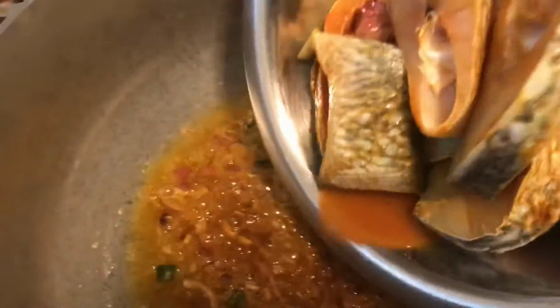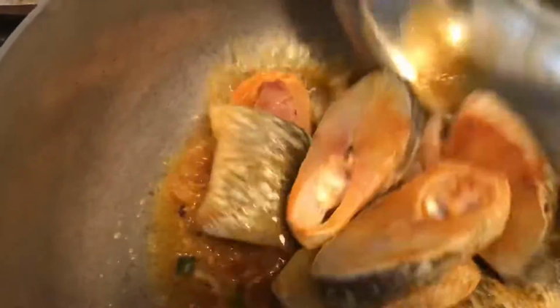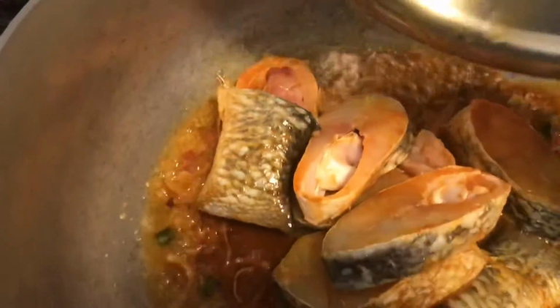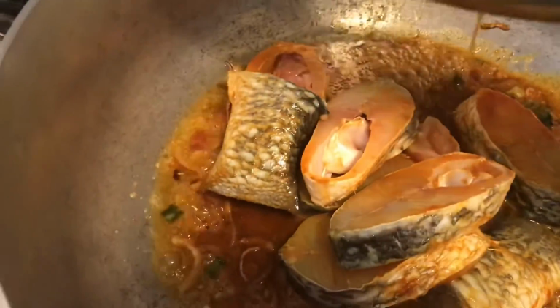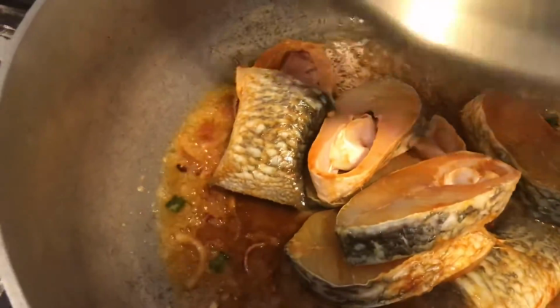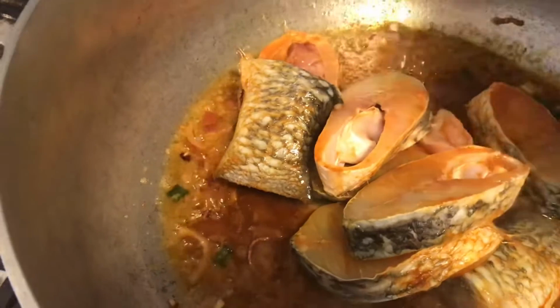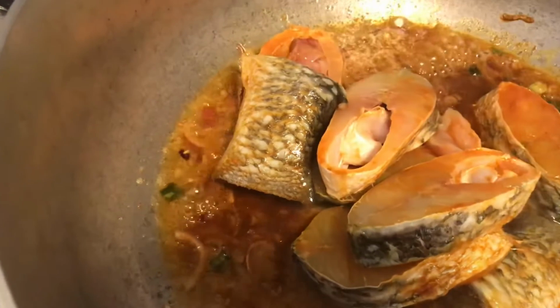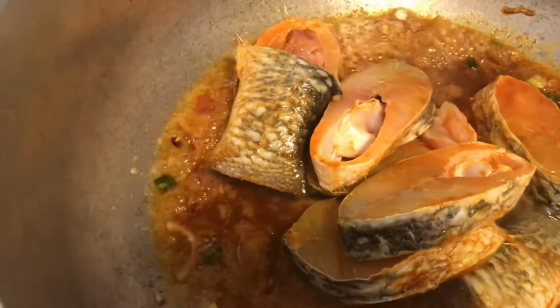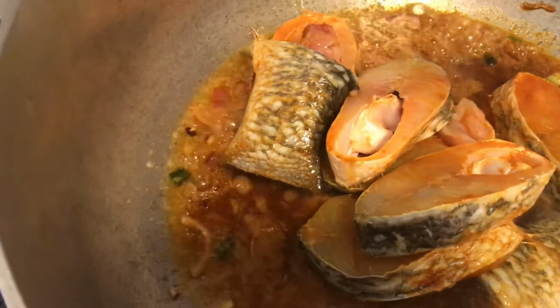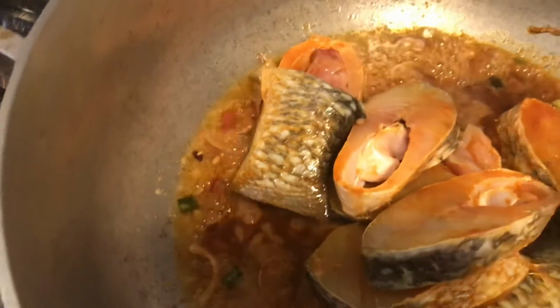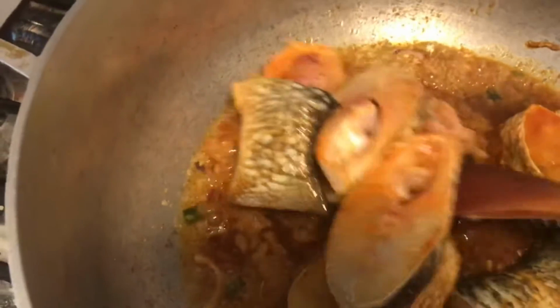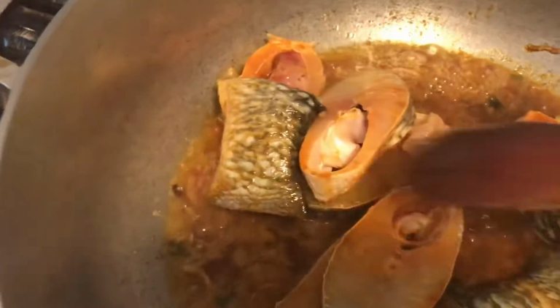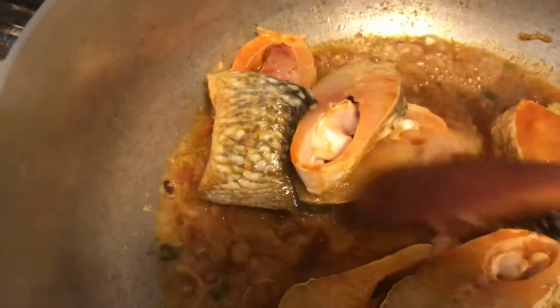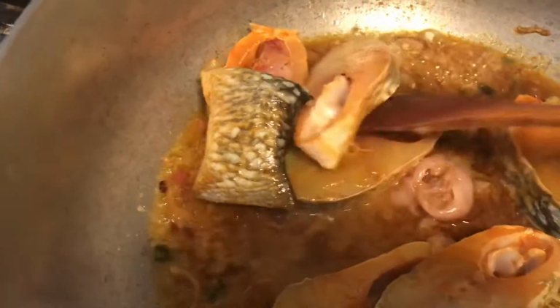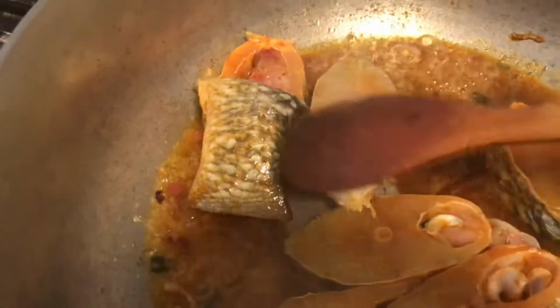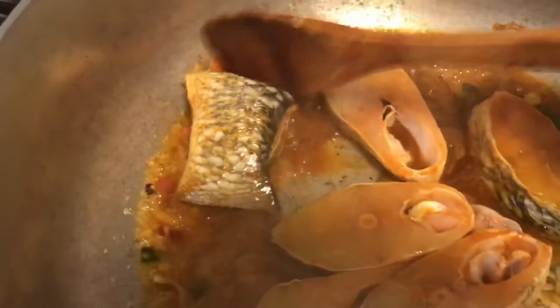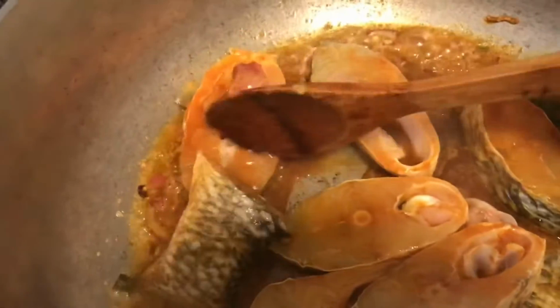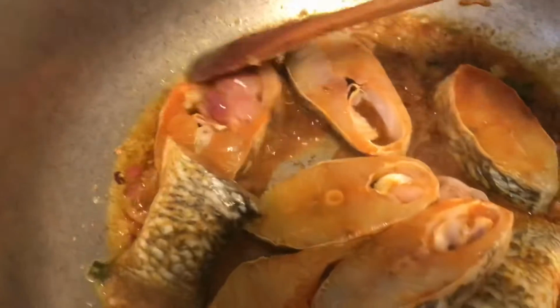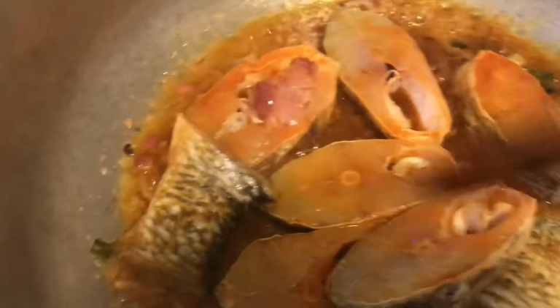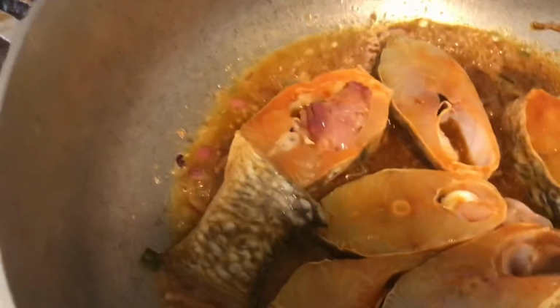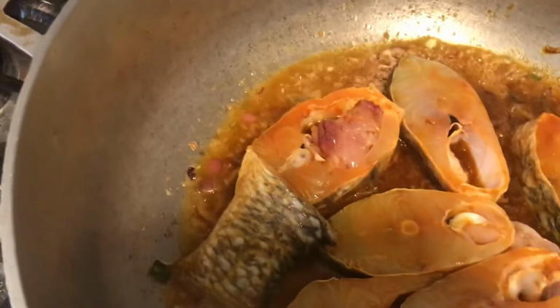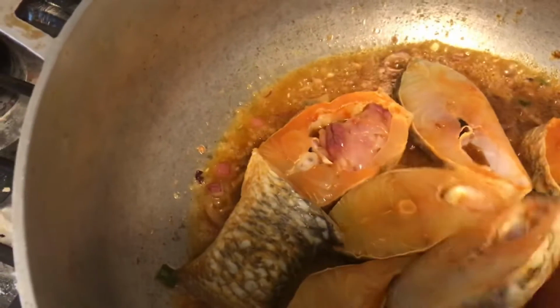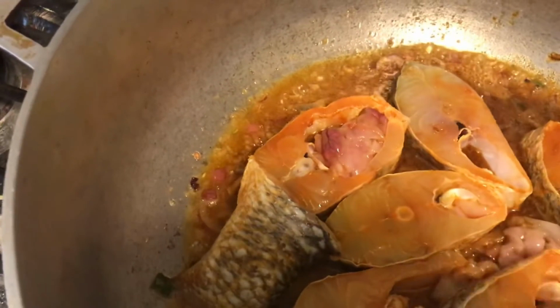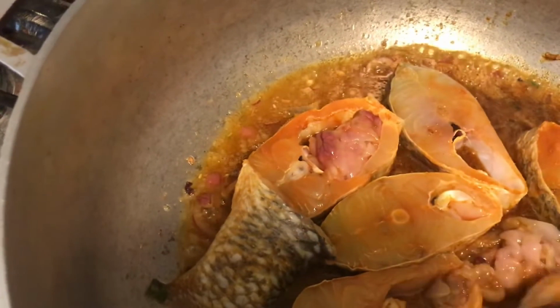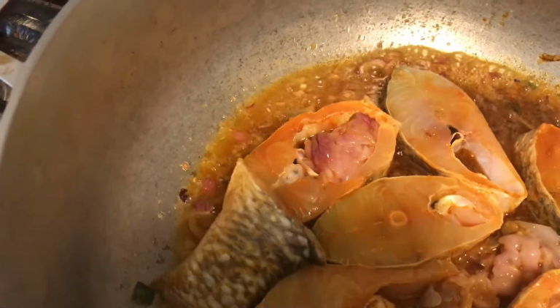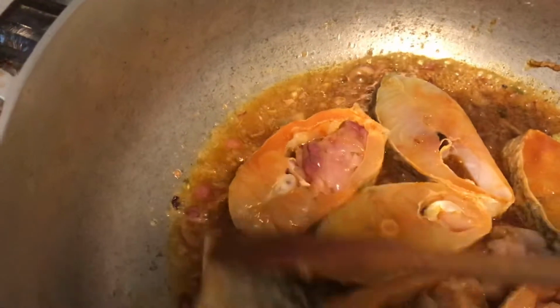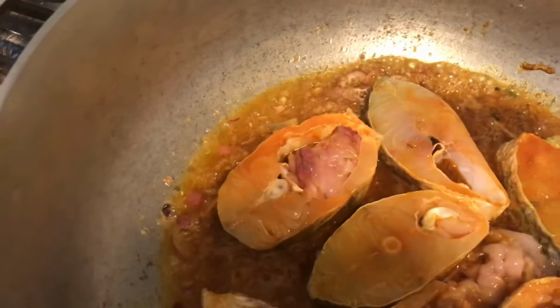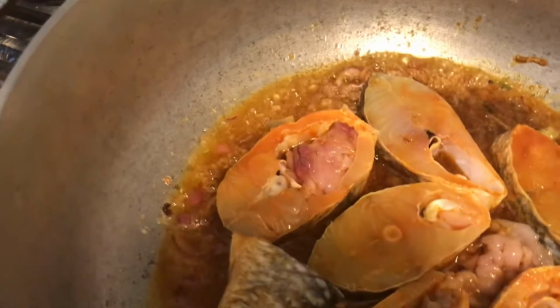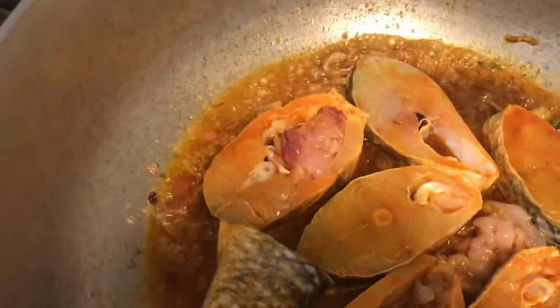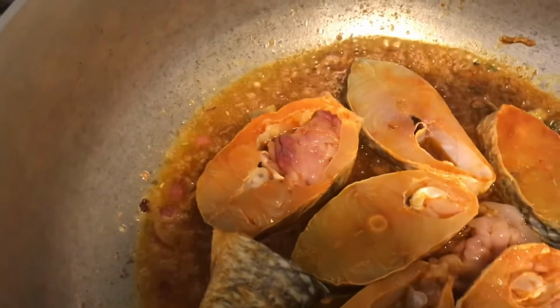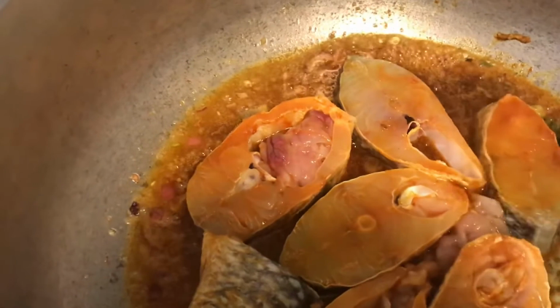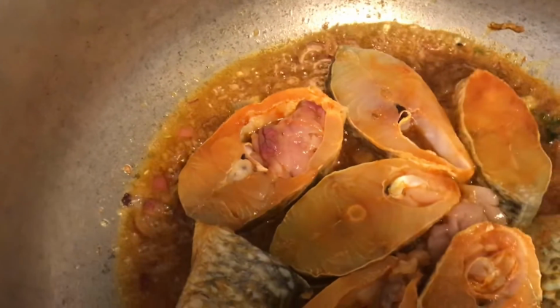I am going to add the water into it now.